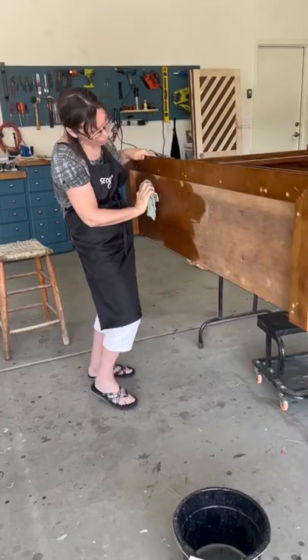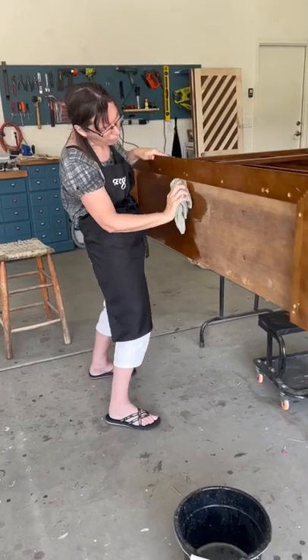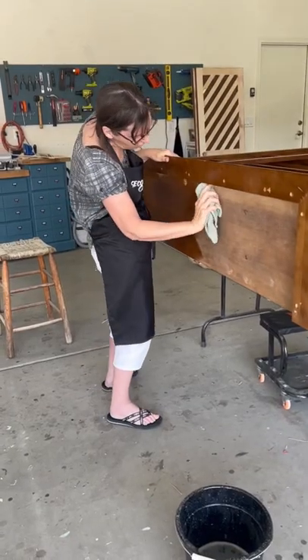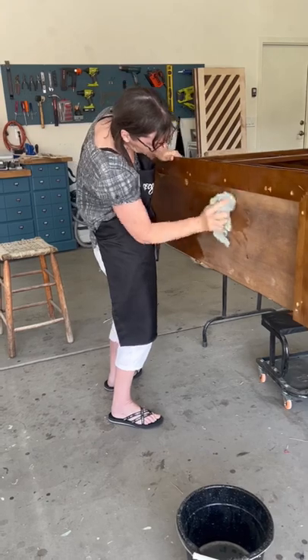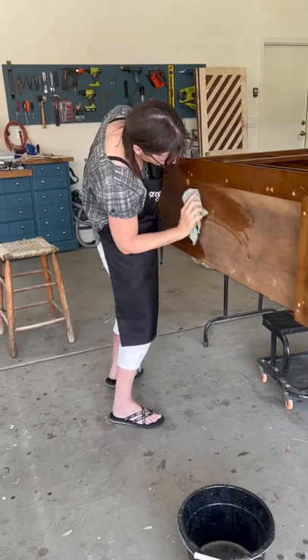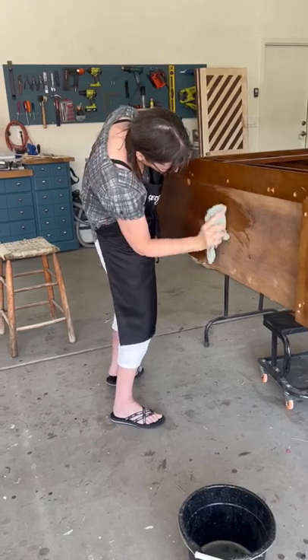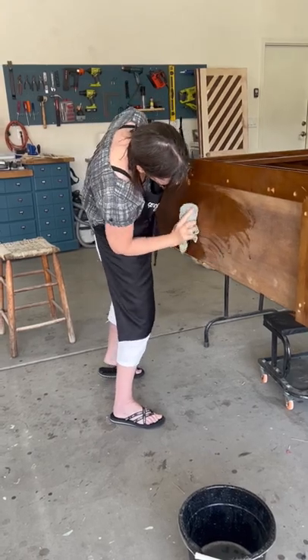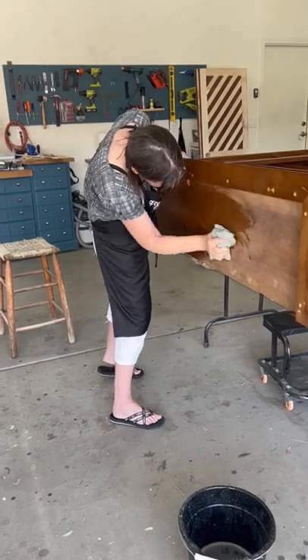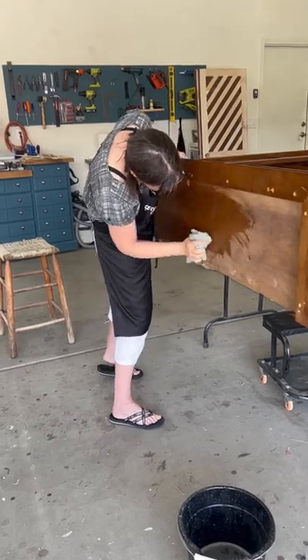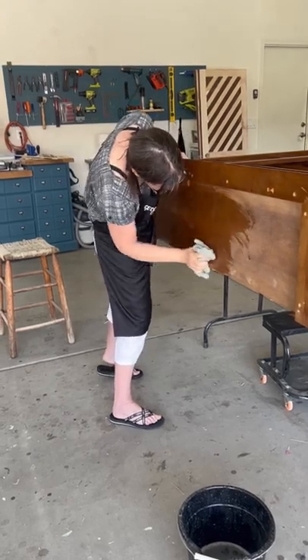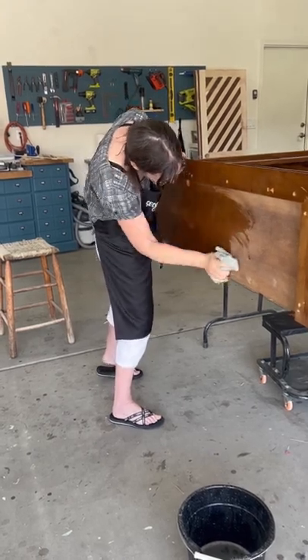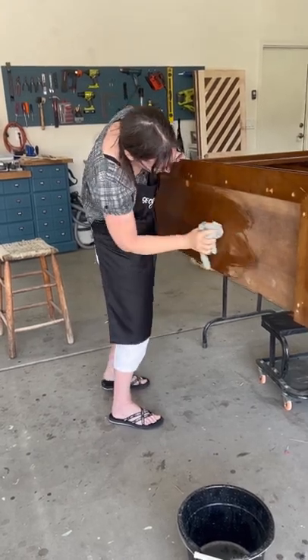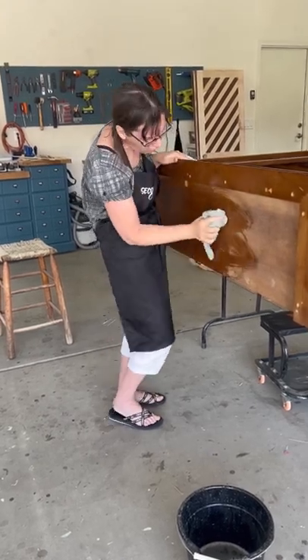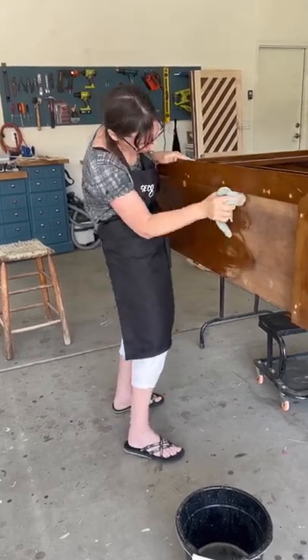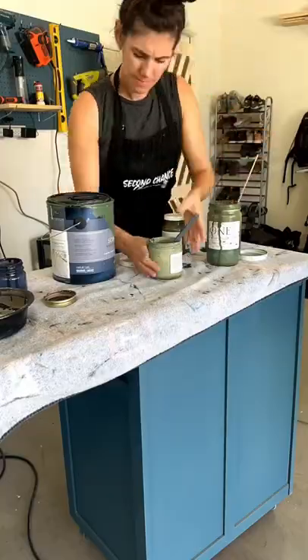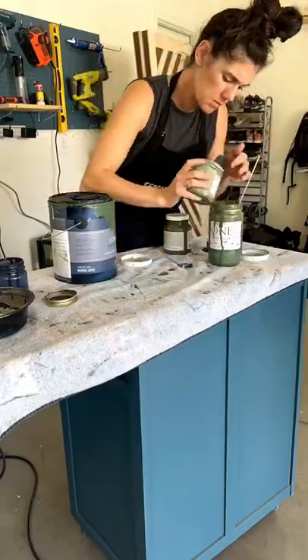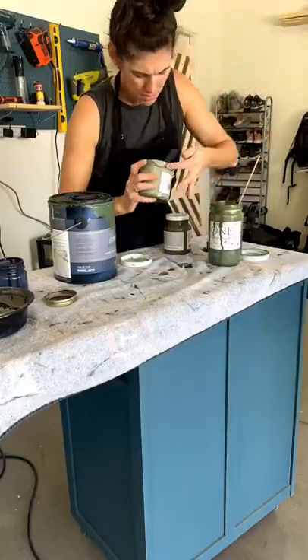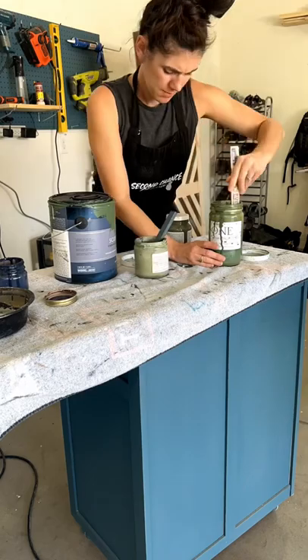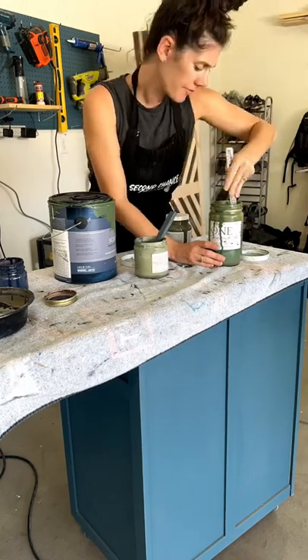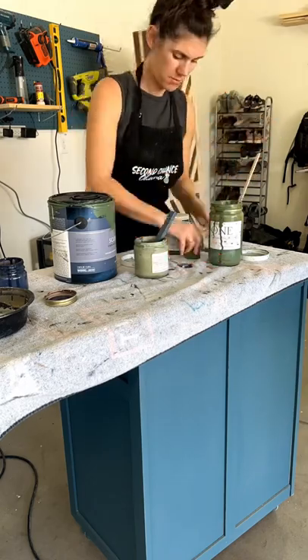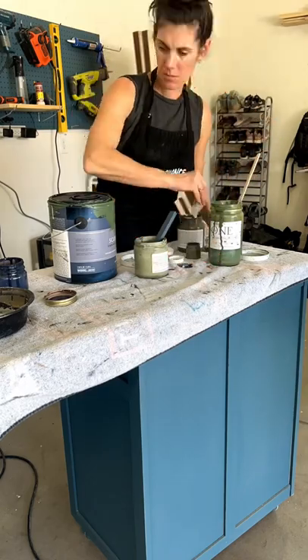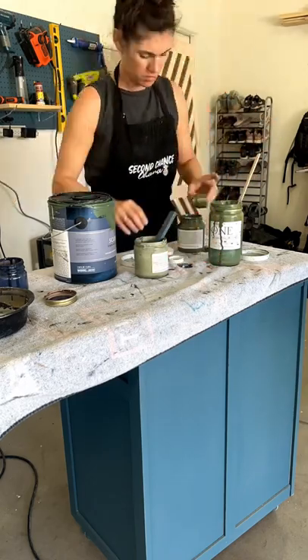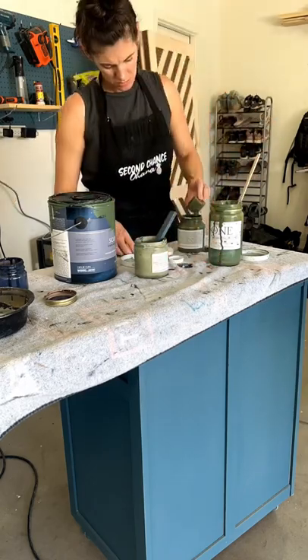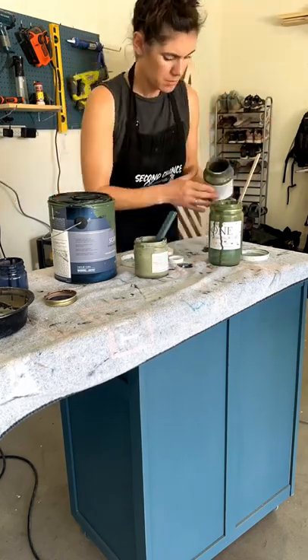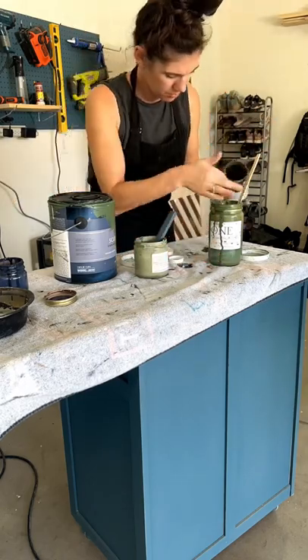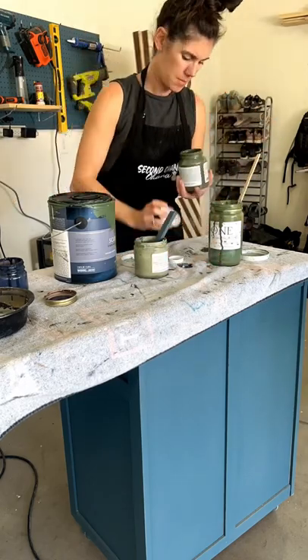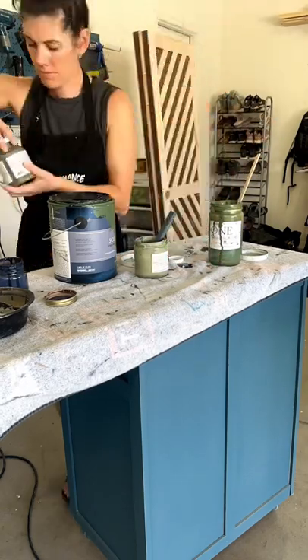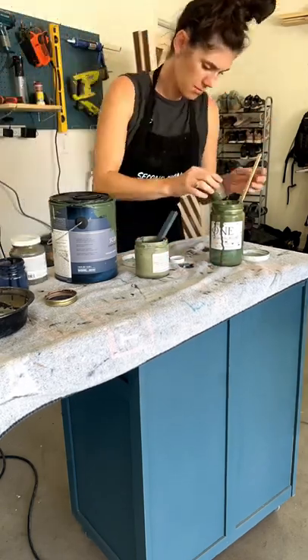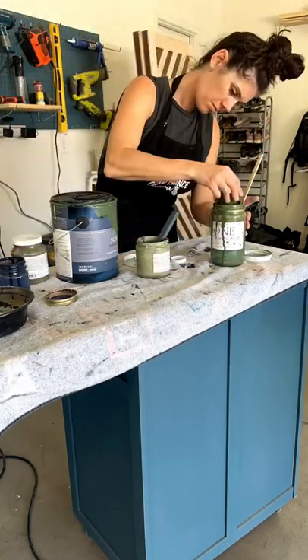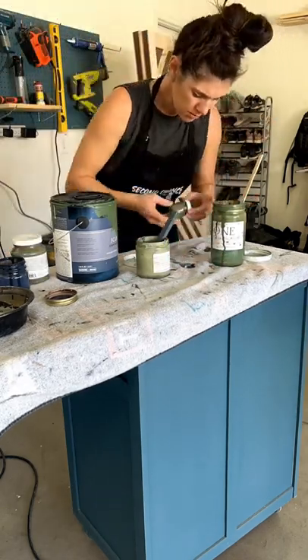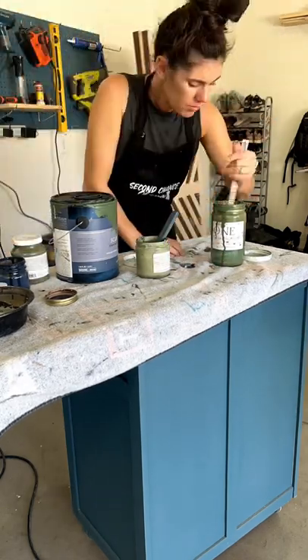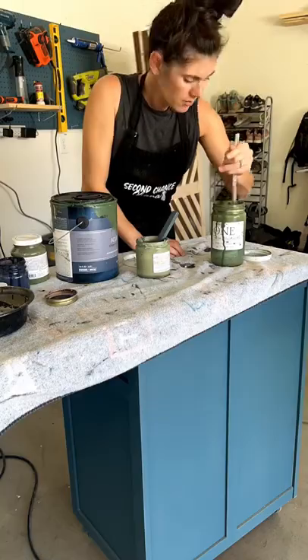While mom's busy cleaning, I'm going to start creating the perfect color paint for this. We want a dark muted green, so I'm just using a bunch of leftover paints that we have, mixing them up to get just the right shade.